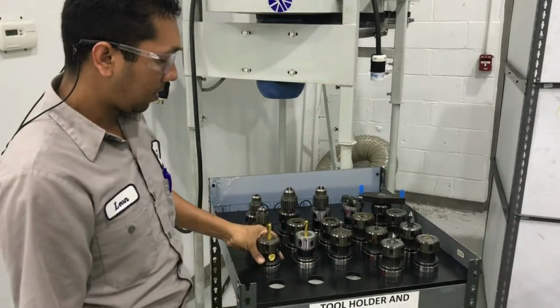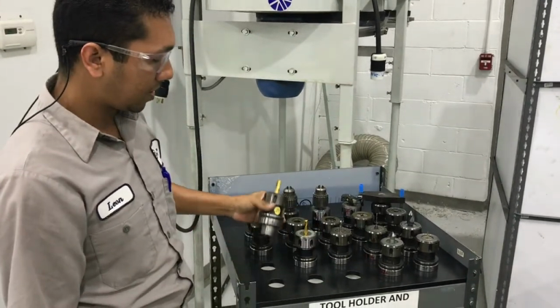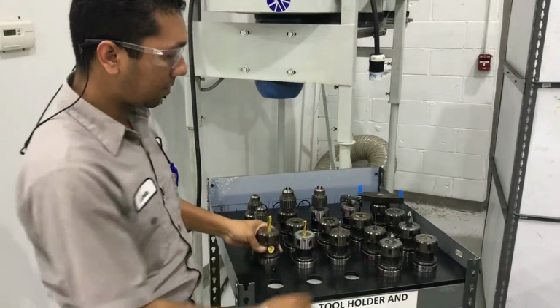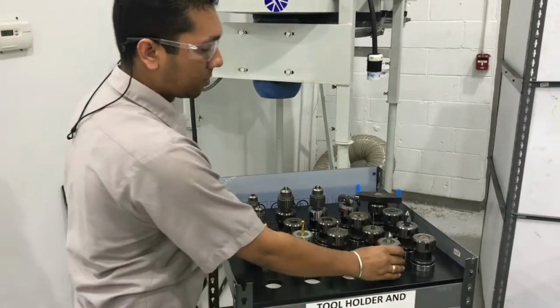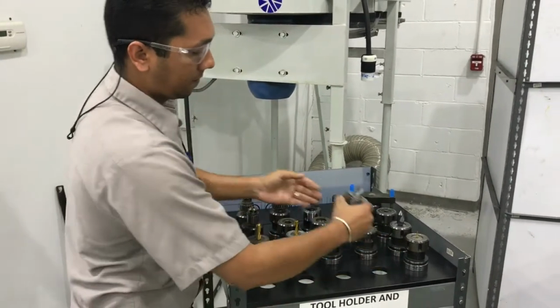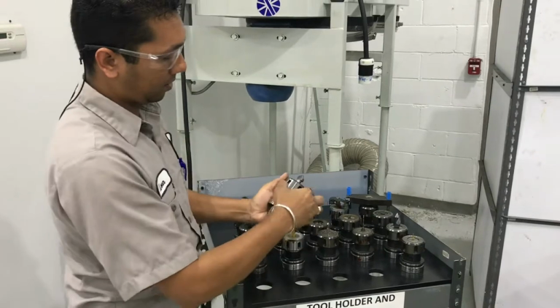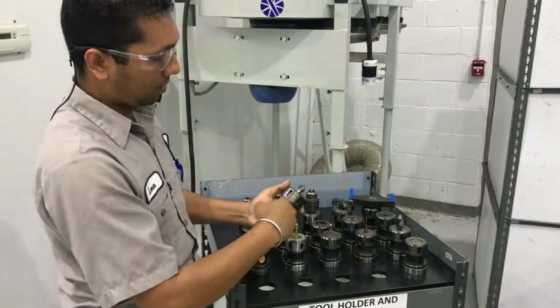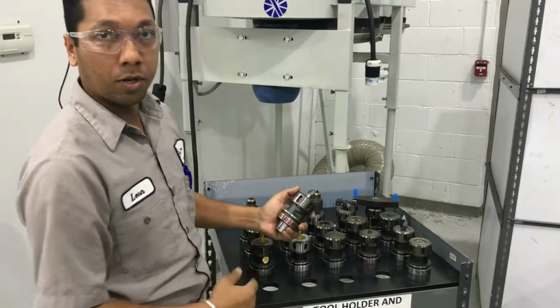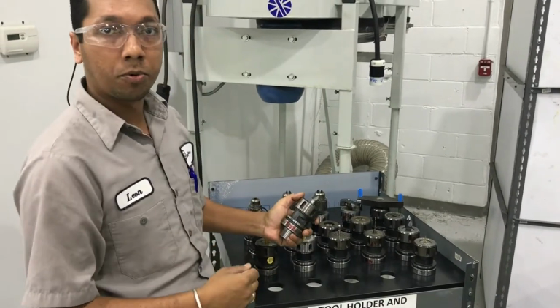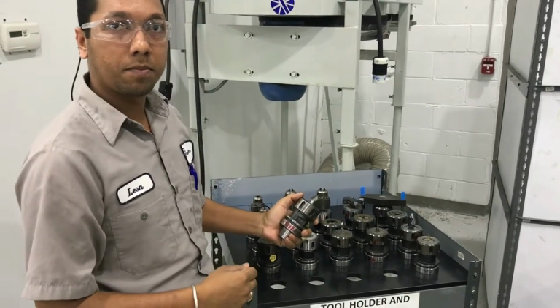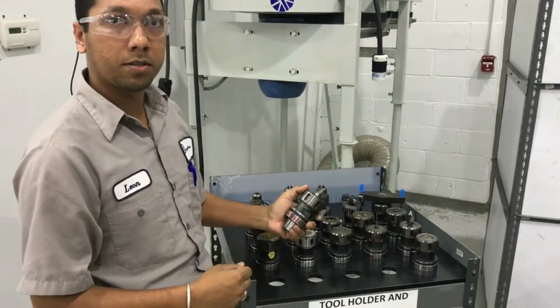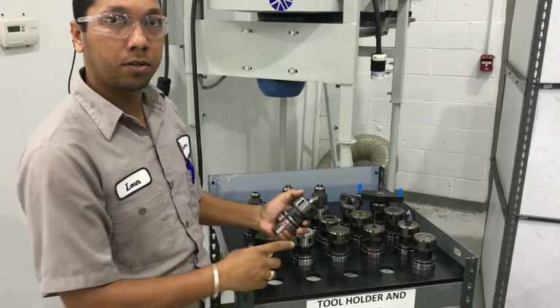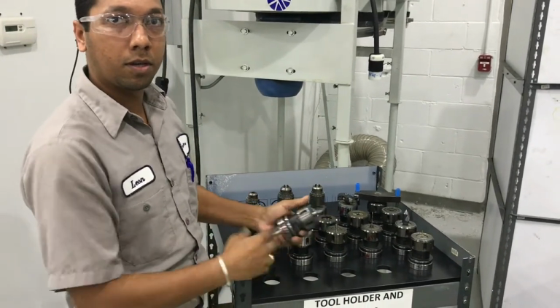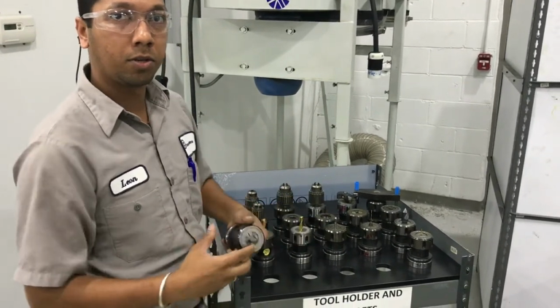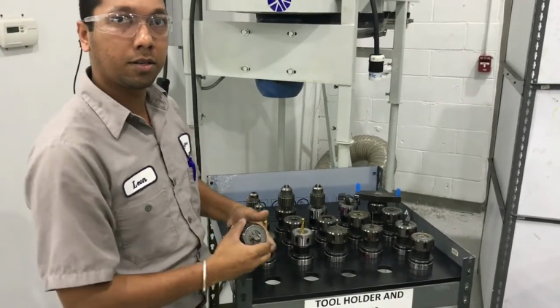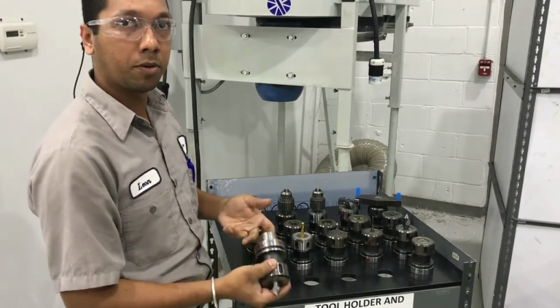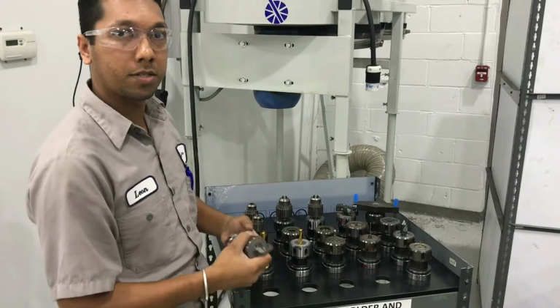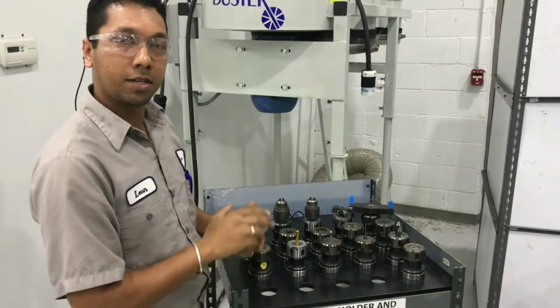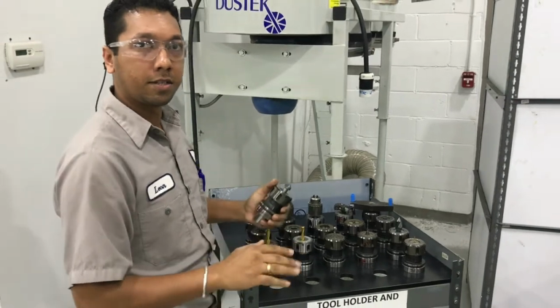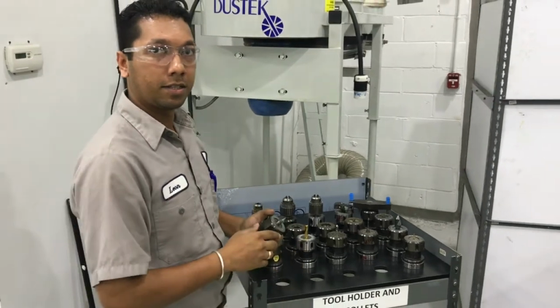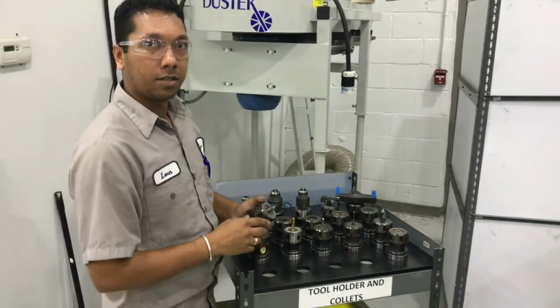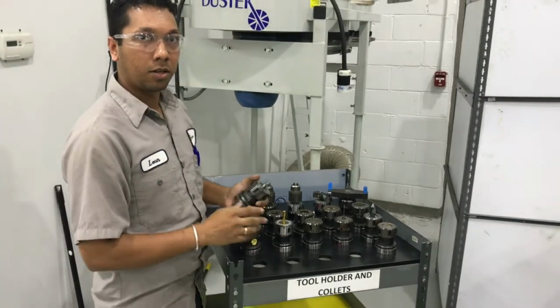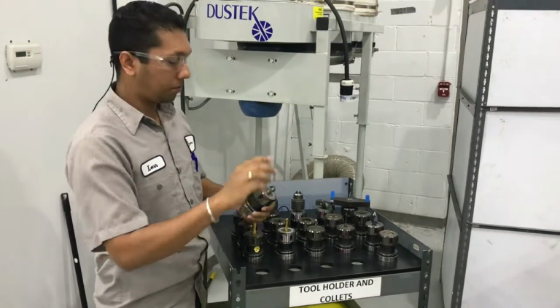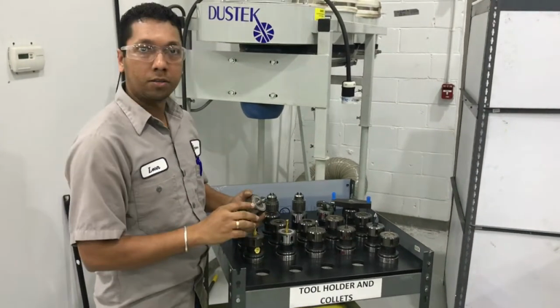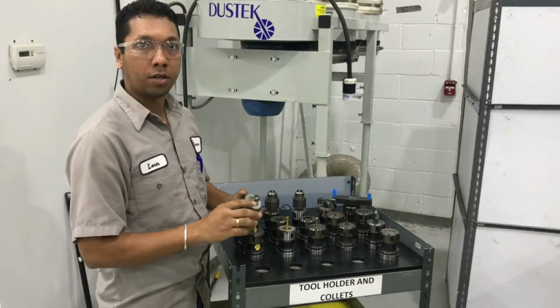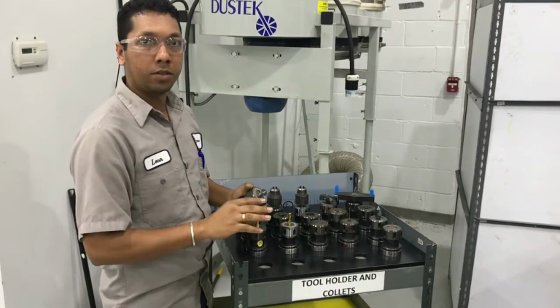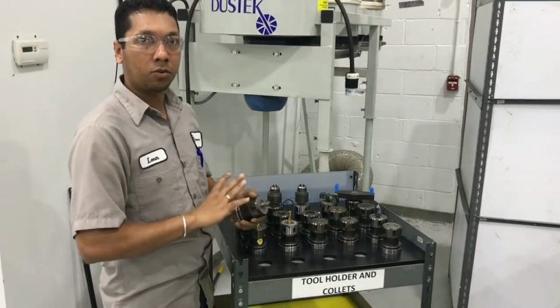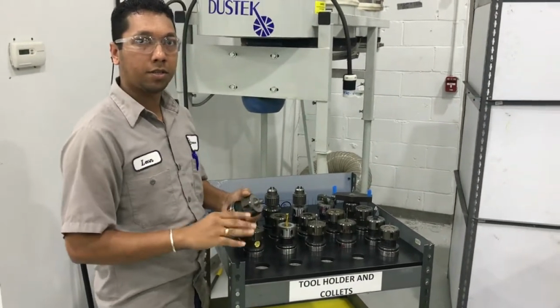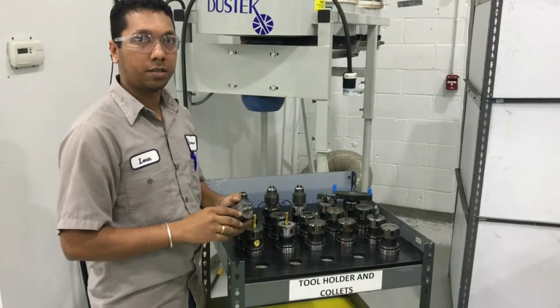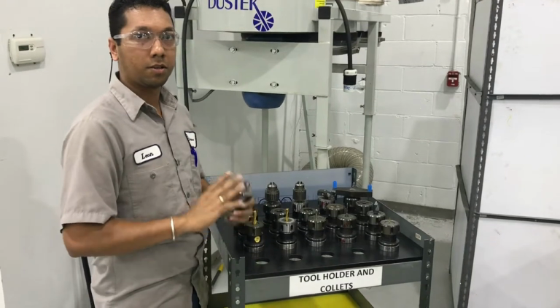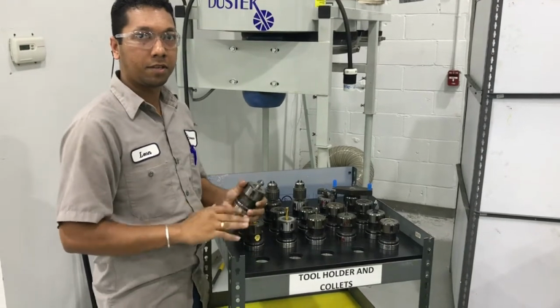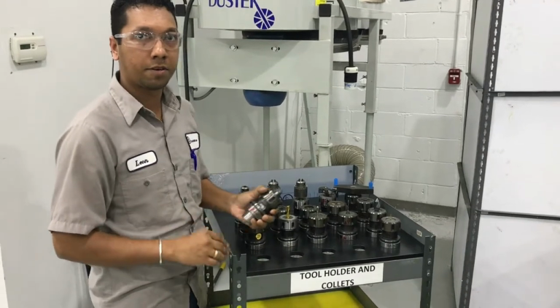I'm going to preset the height of my tool. So when I need to run a program, I just take the tool, put it in, set the plumb horse, and that's it. Then I put the tool back and do the operation. Just have everything set already.